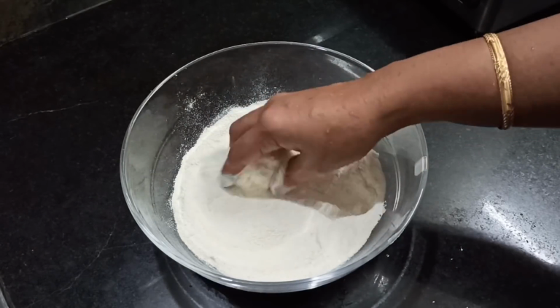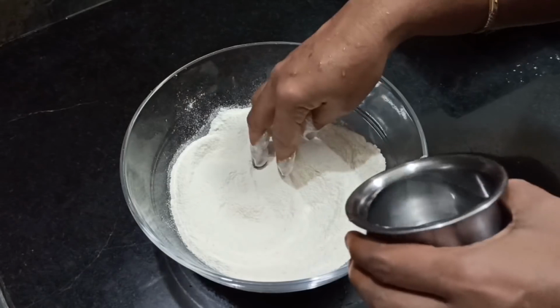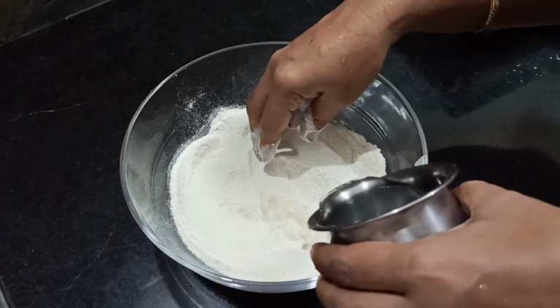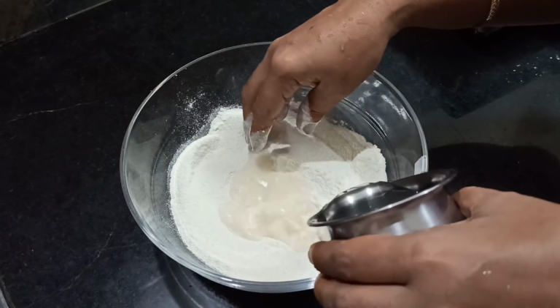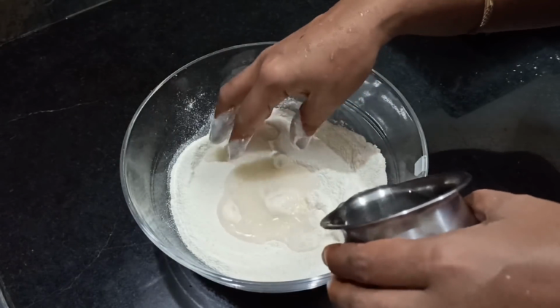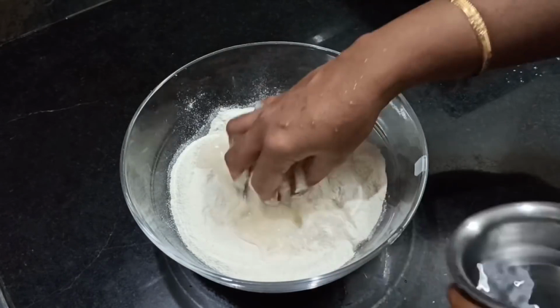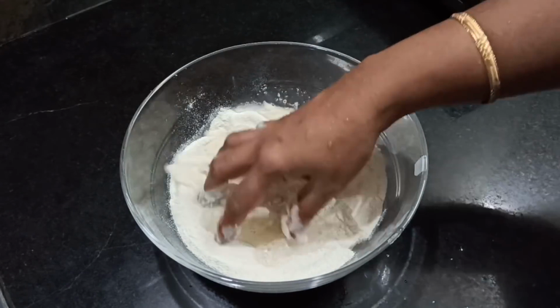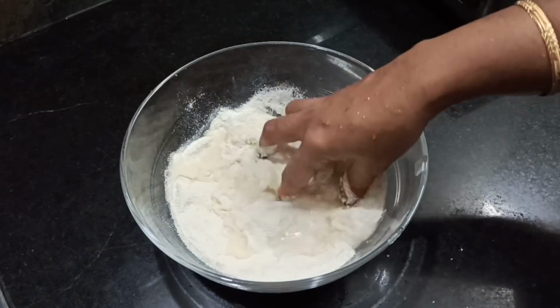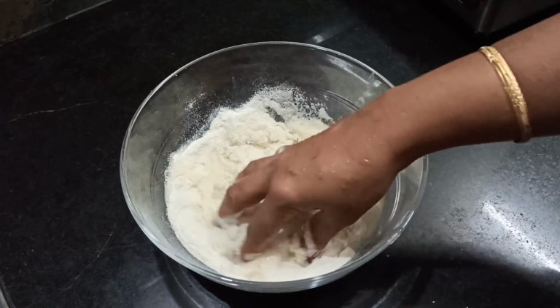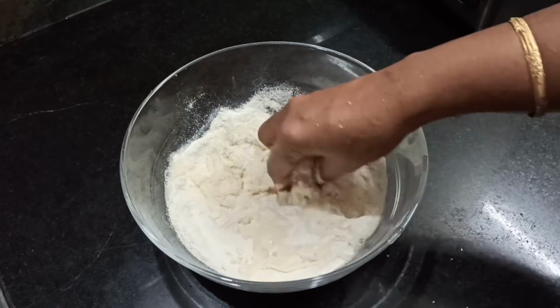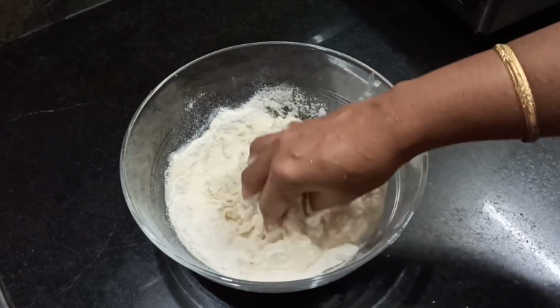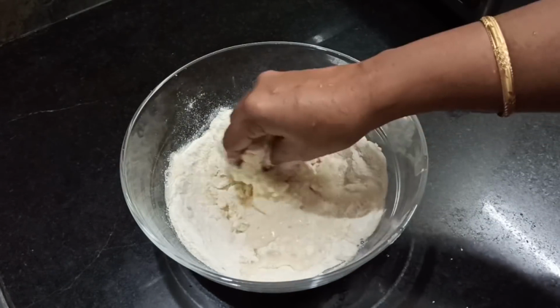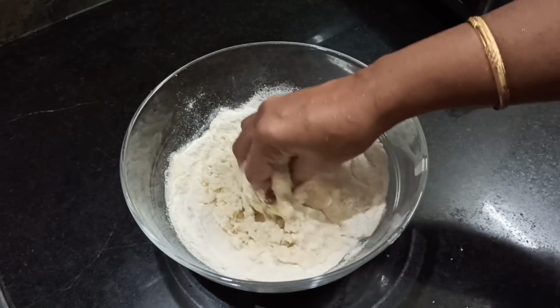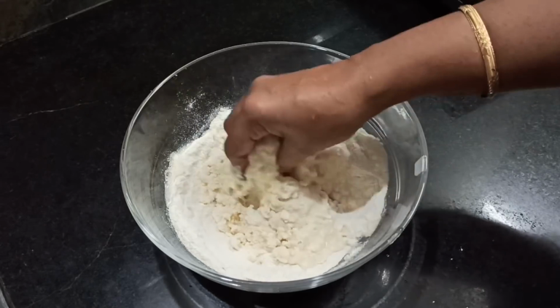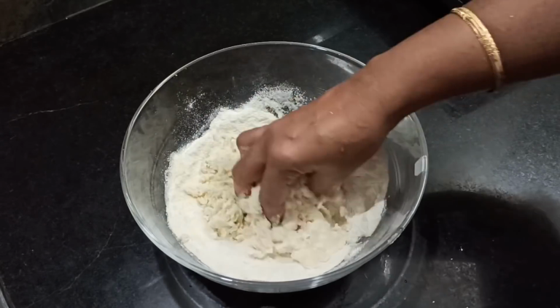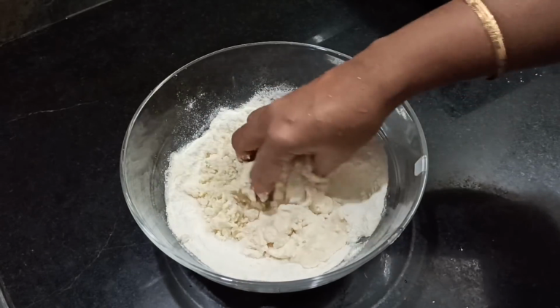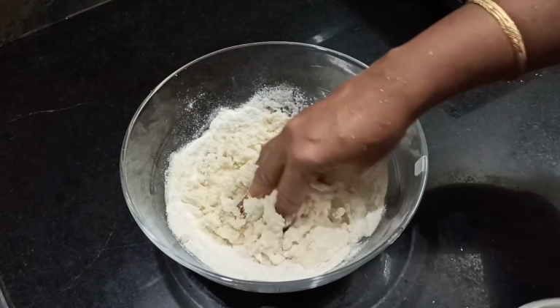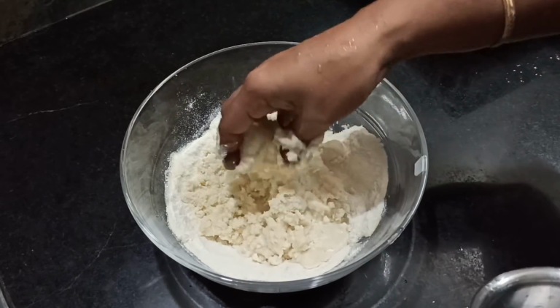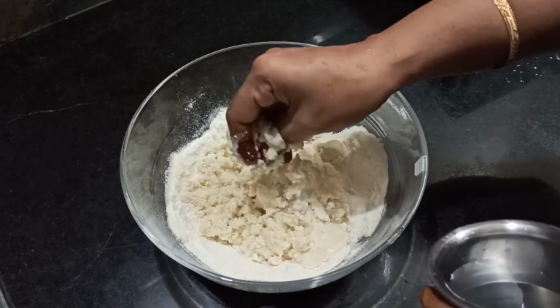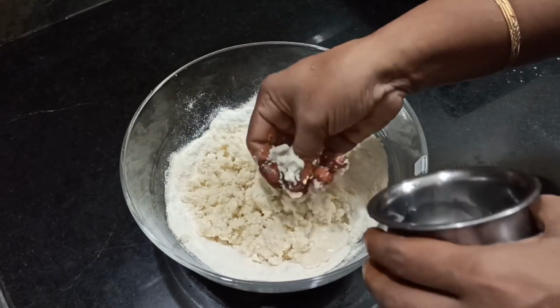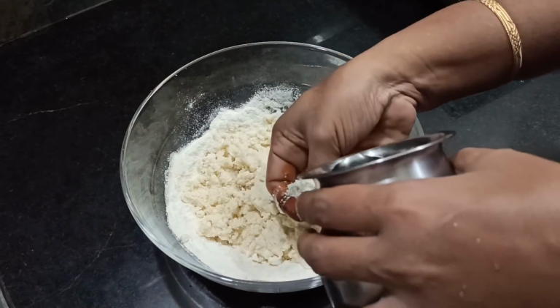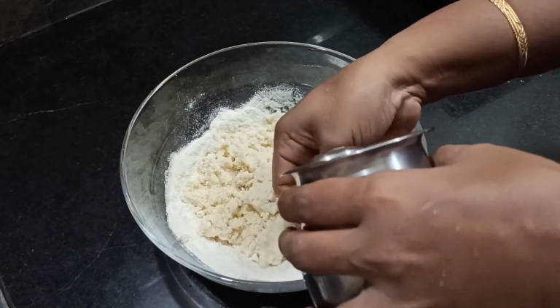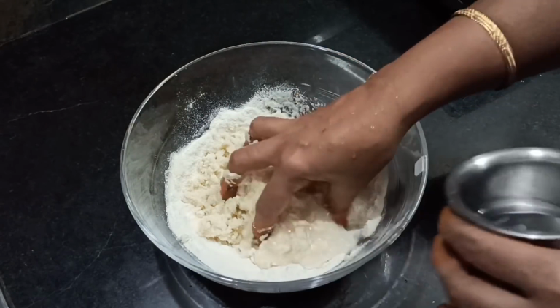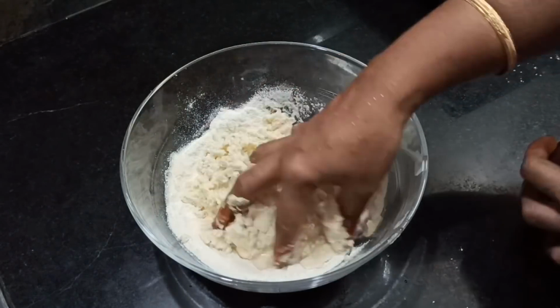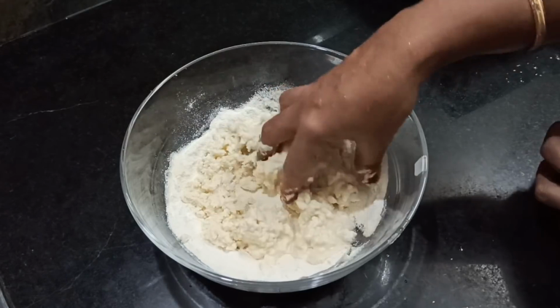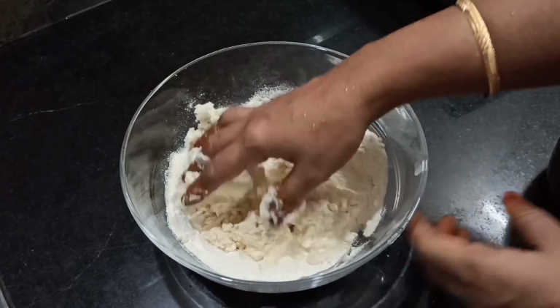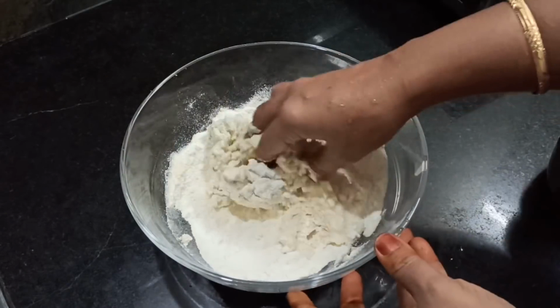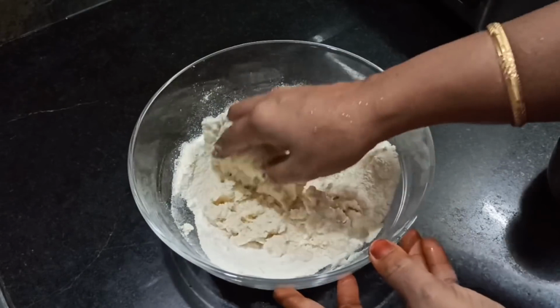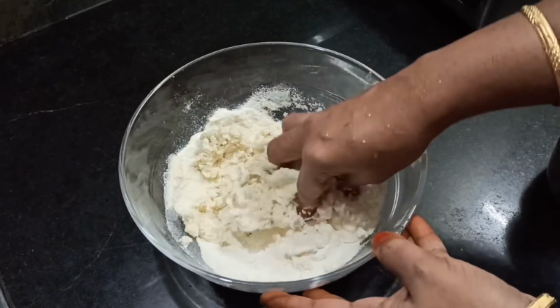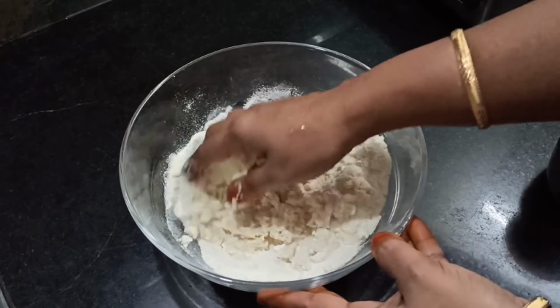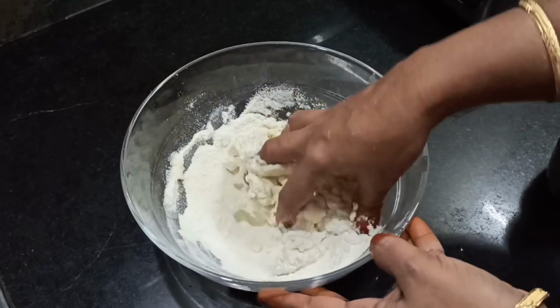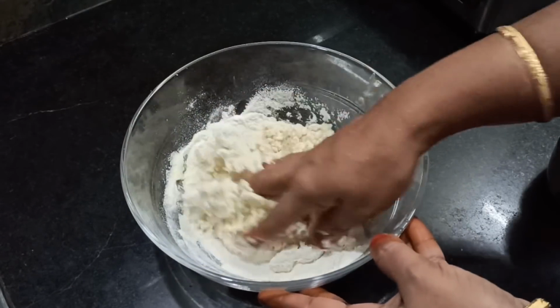Now let's add some water from the top. In the middle we will also see some water added from the top.